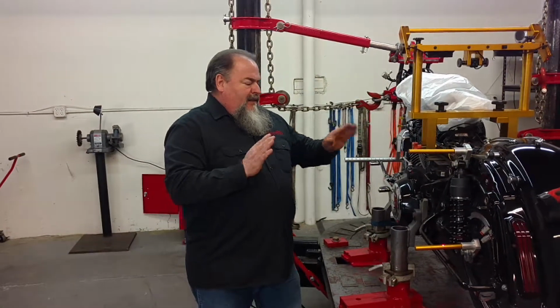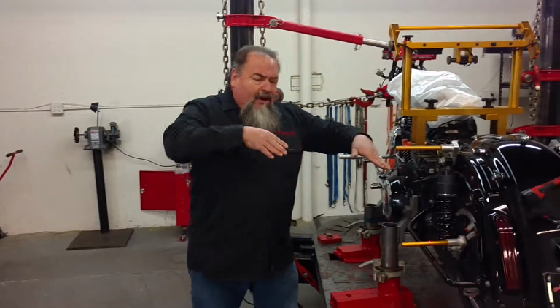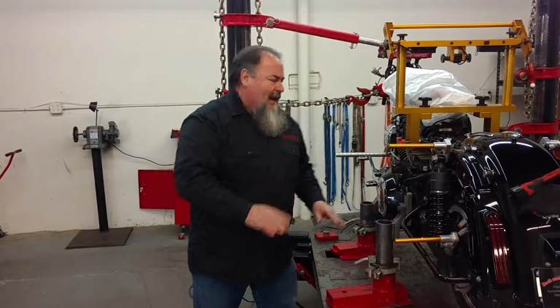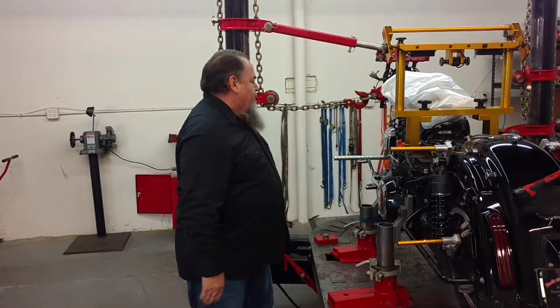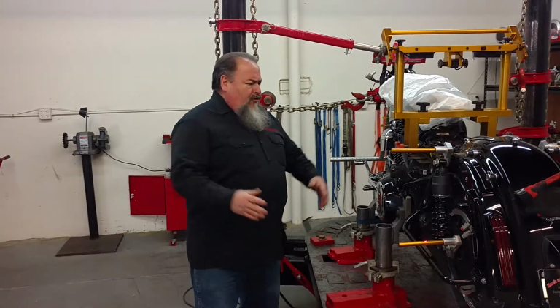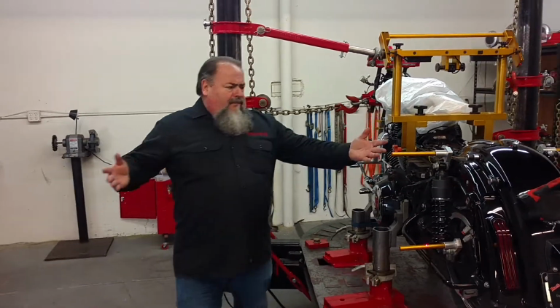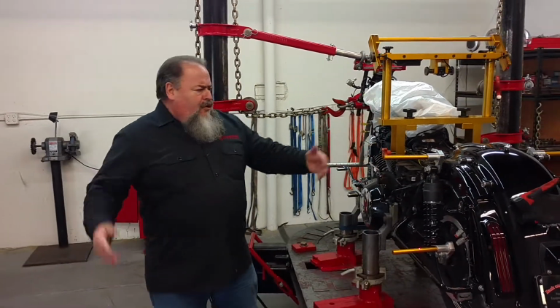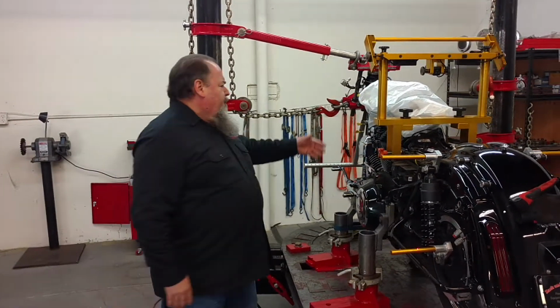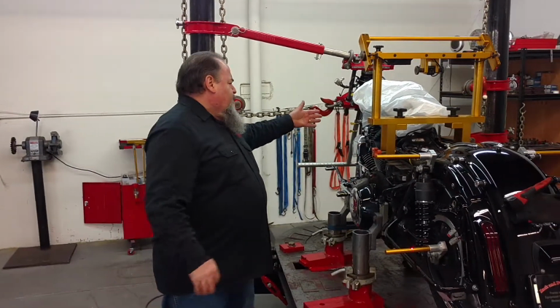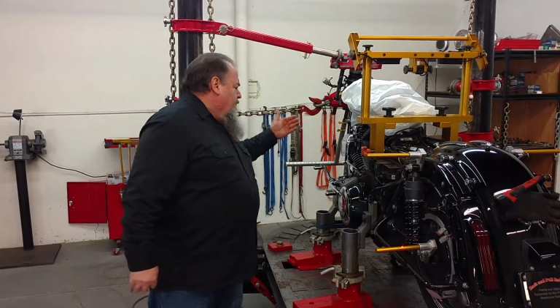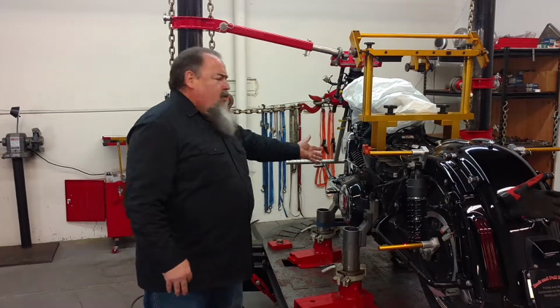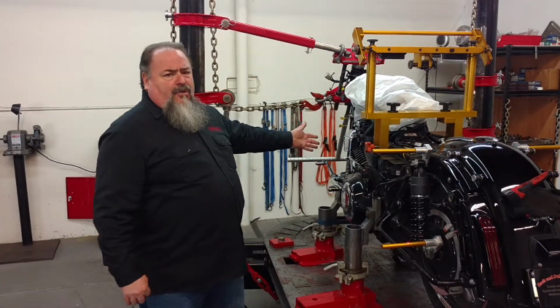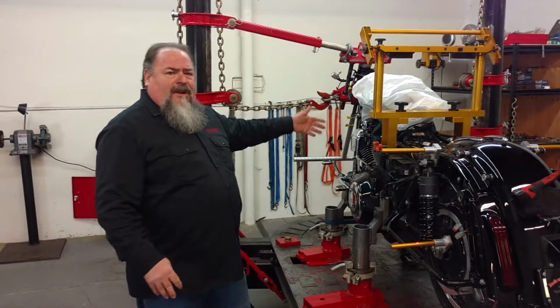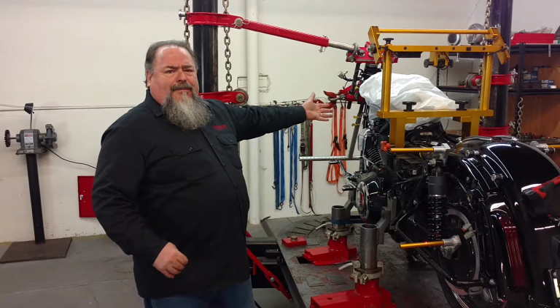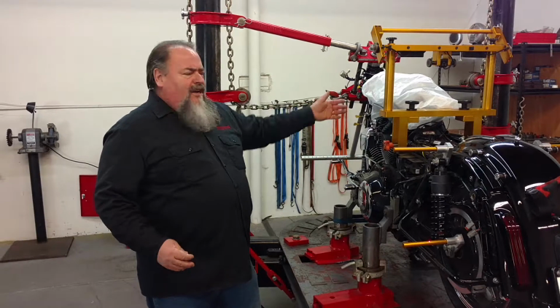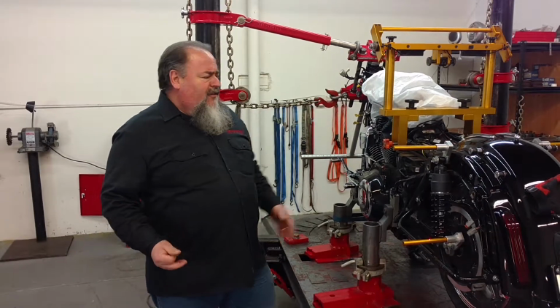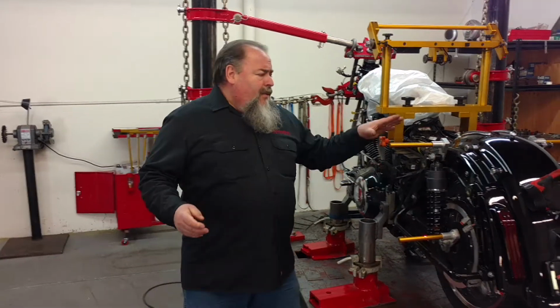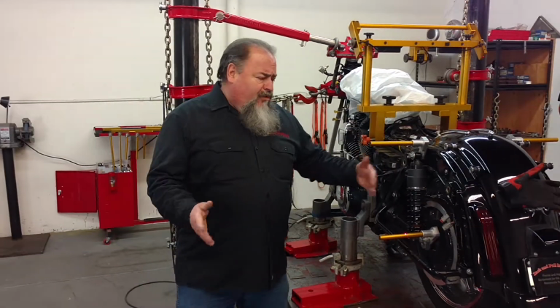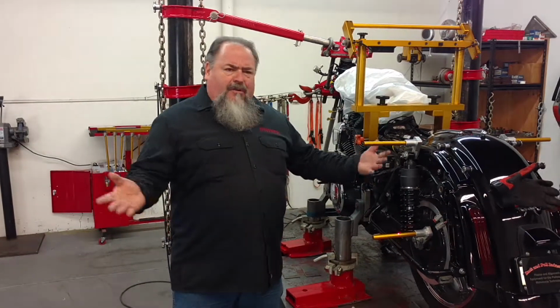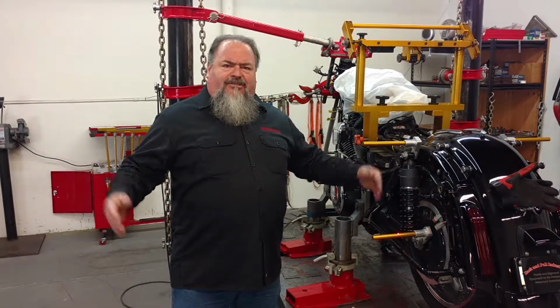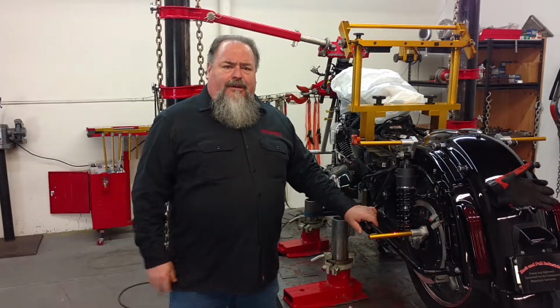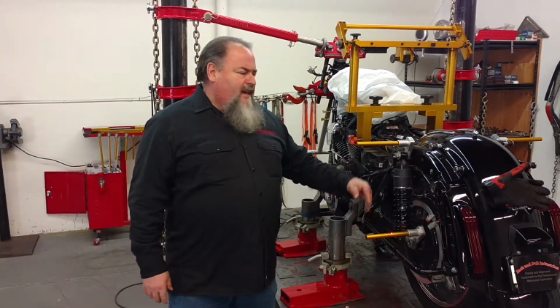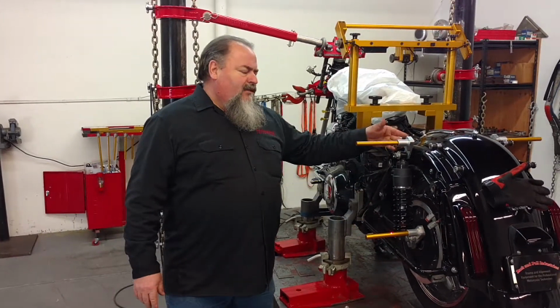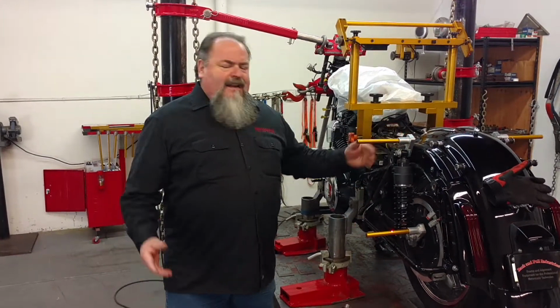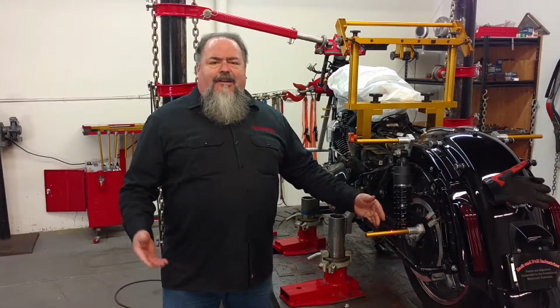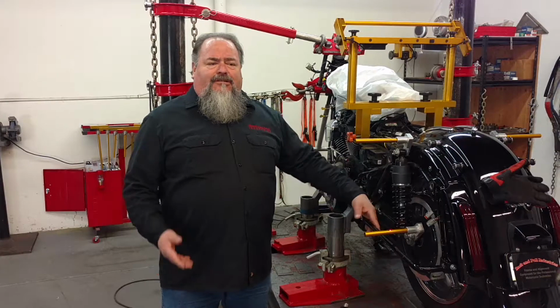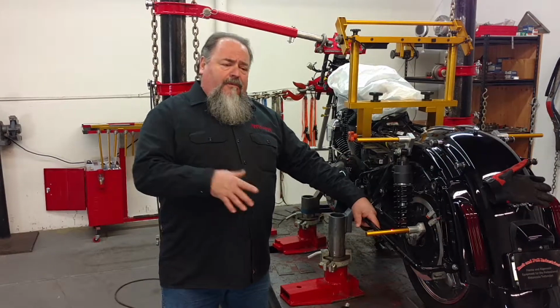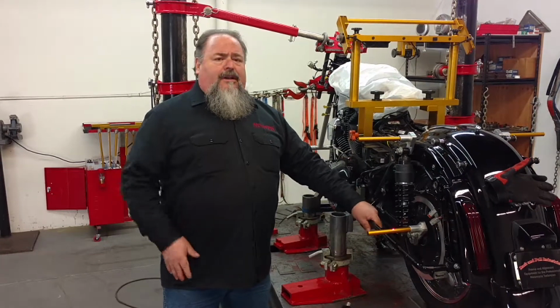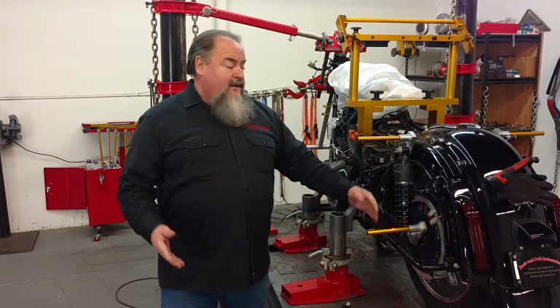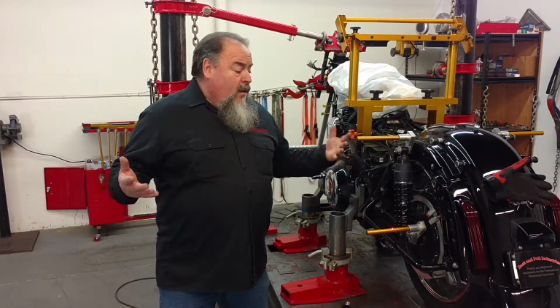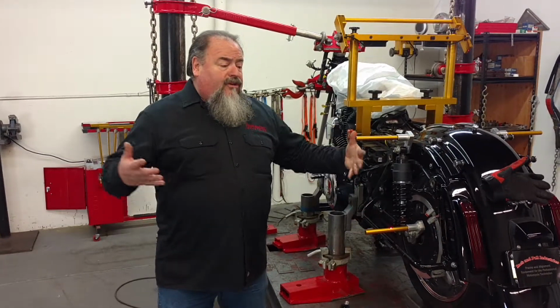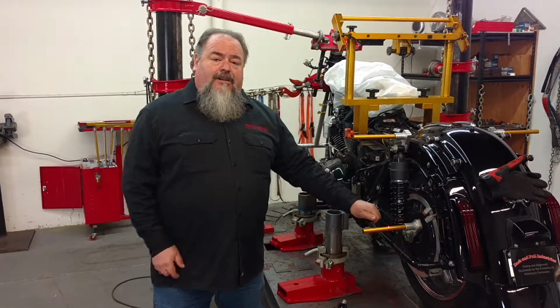The swing arm is down. Now you can put all the adjustable motor mounts you want on there, stabilizer links and all that stuff — but what are you going to adjust to? You need the straight shooter and the equalizer if you're going to be working on these bikes. What else could you adjust to?